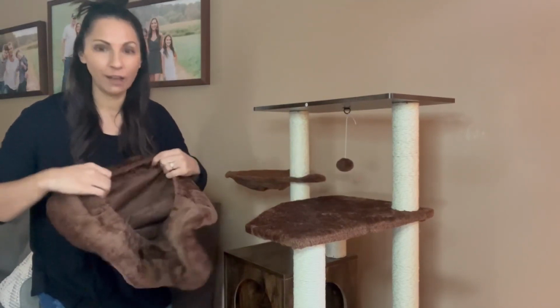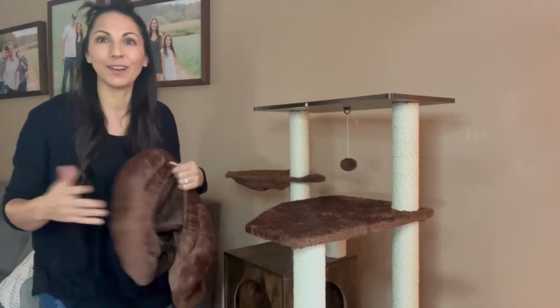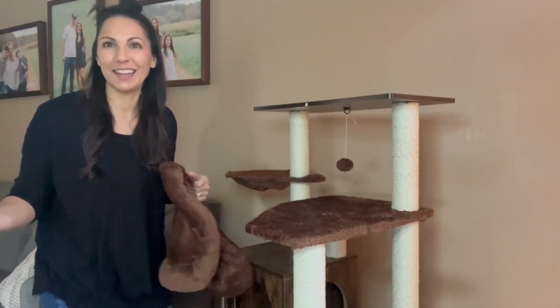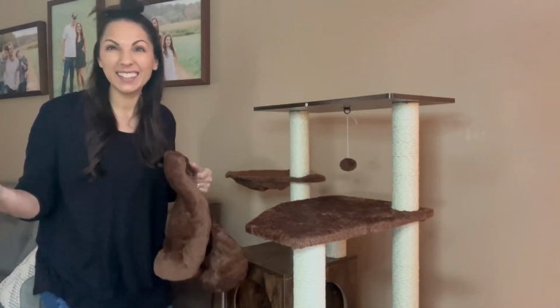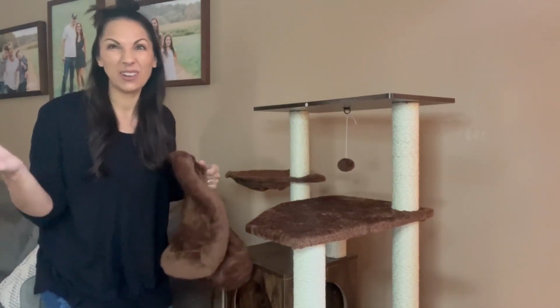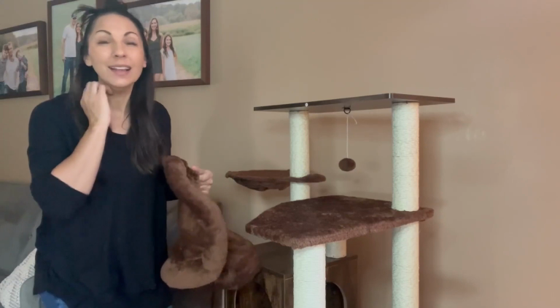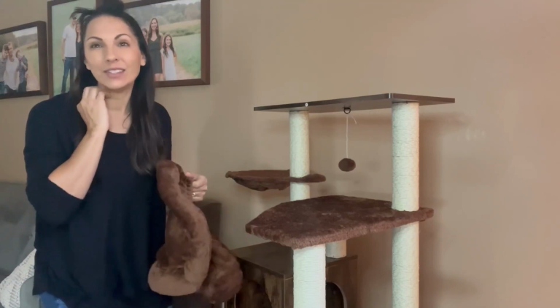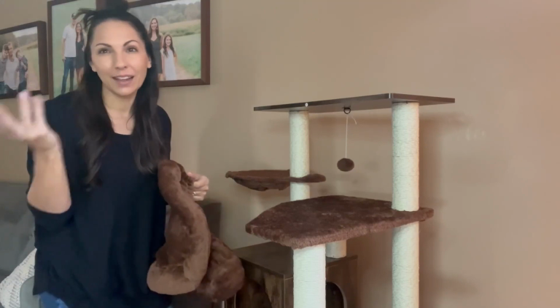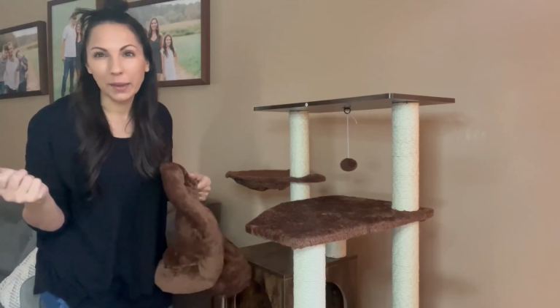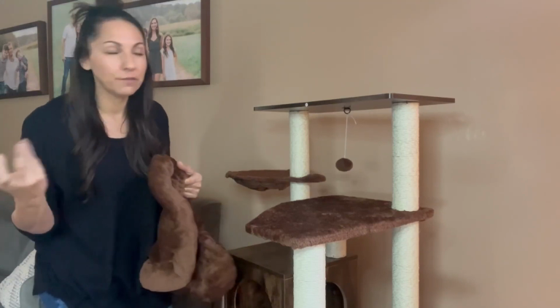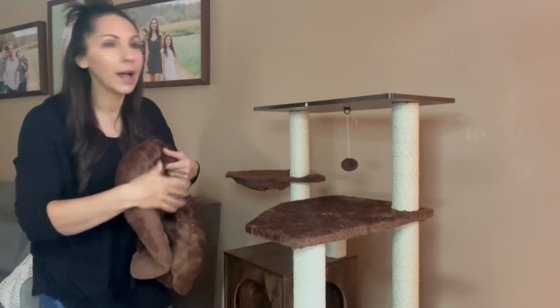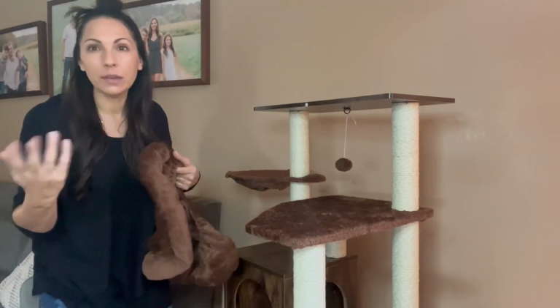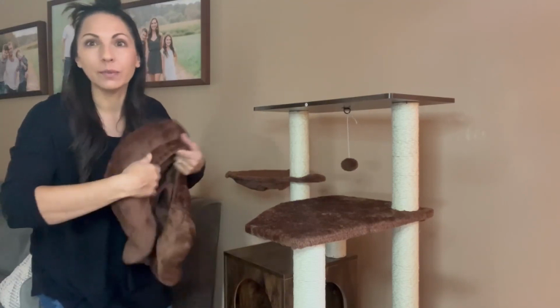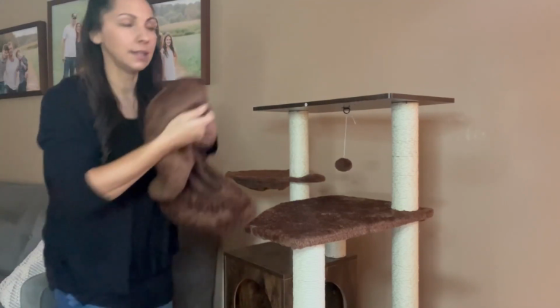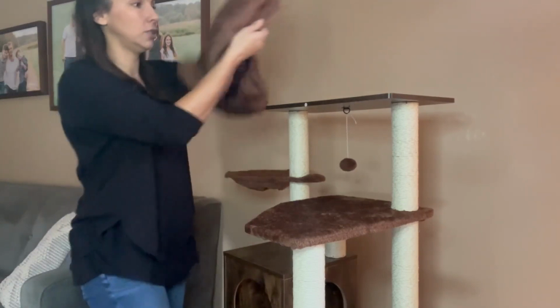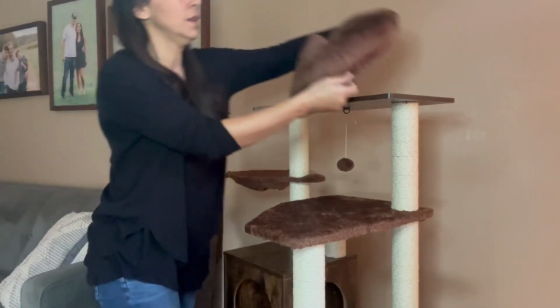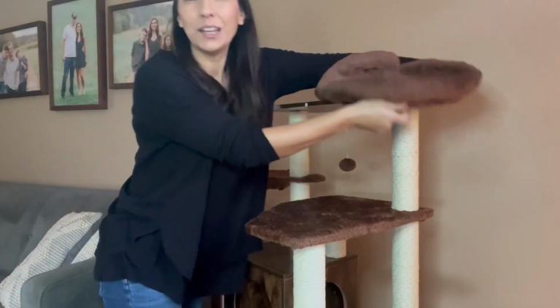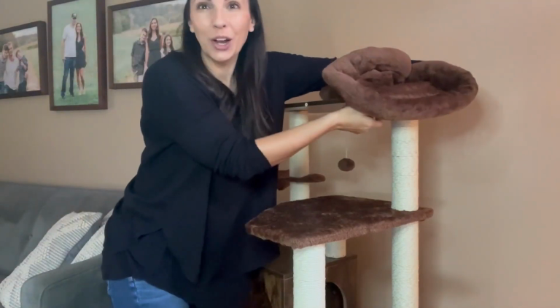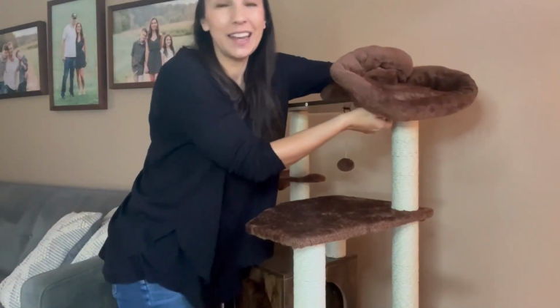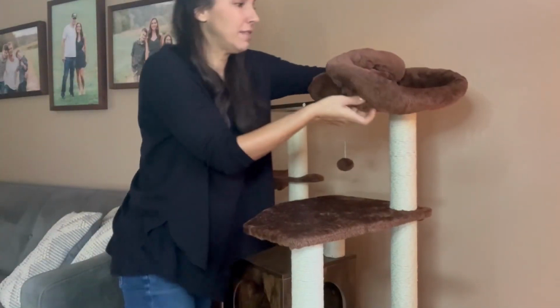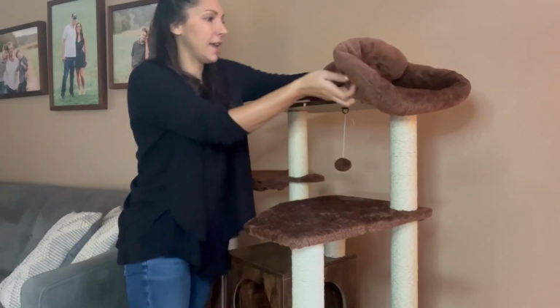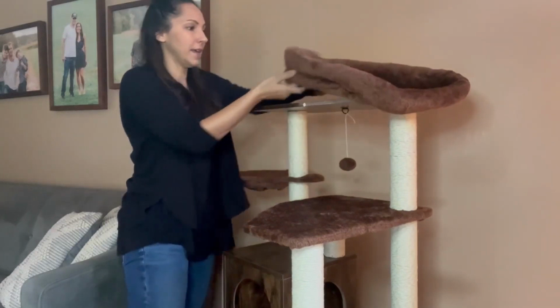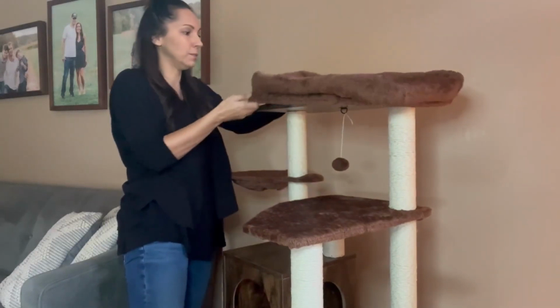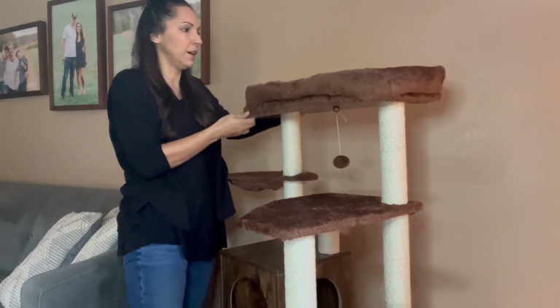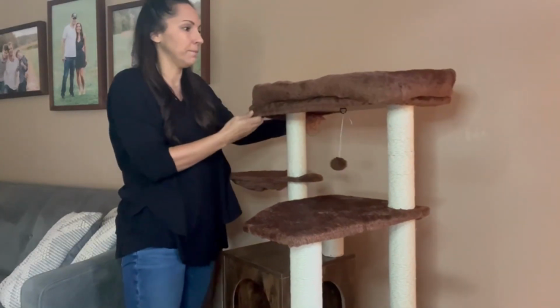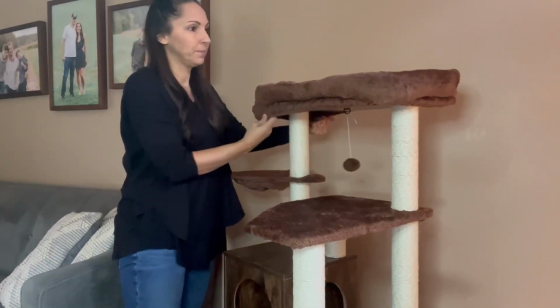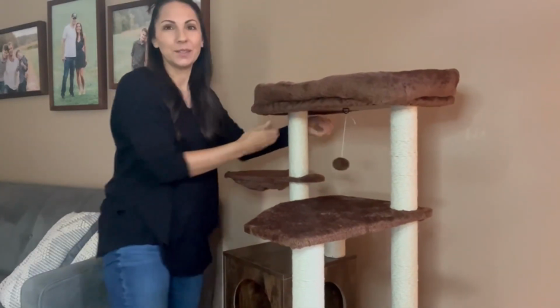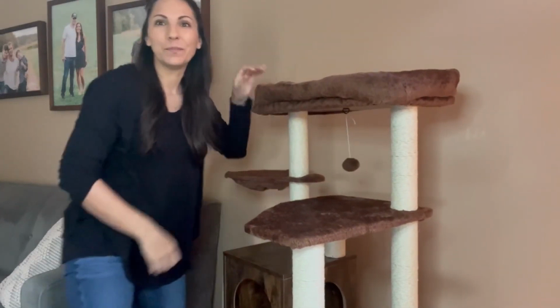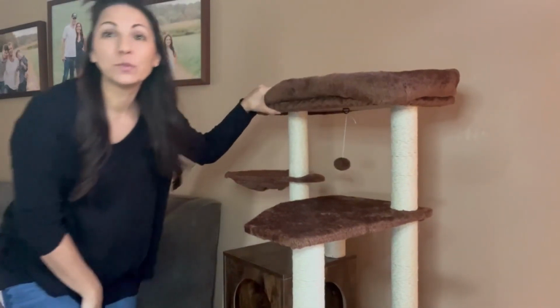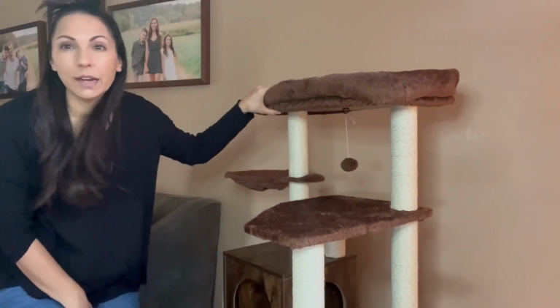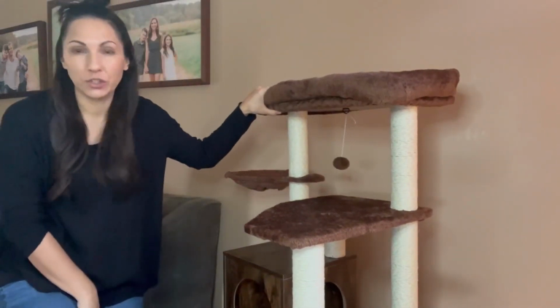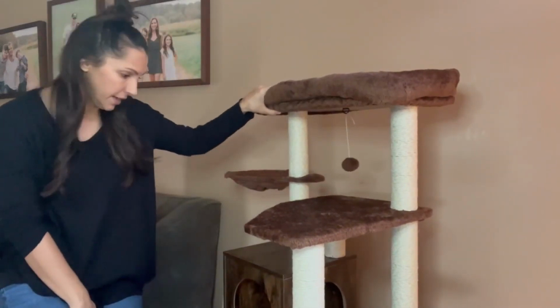If your cats had an accident or they just get kind of grimy after a while, it would be really easy to take it apart, clean everything, and move on. So that's a really great feature for this.